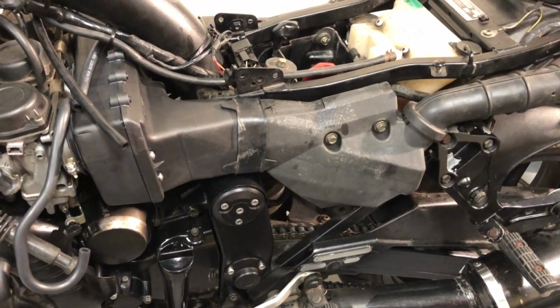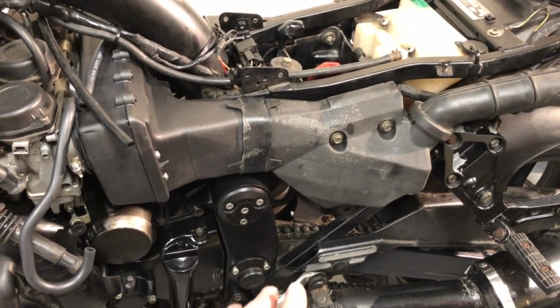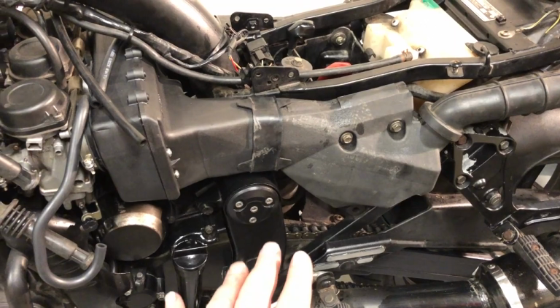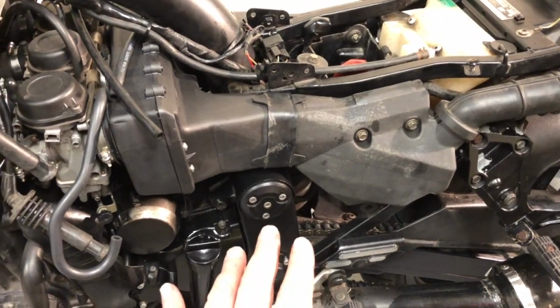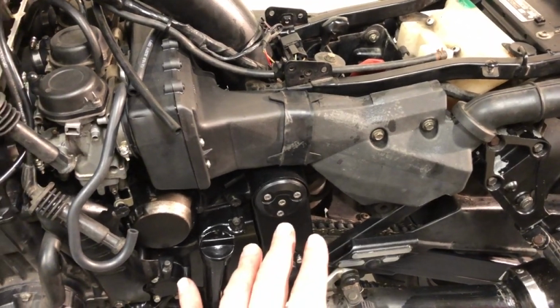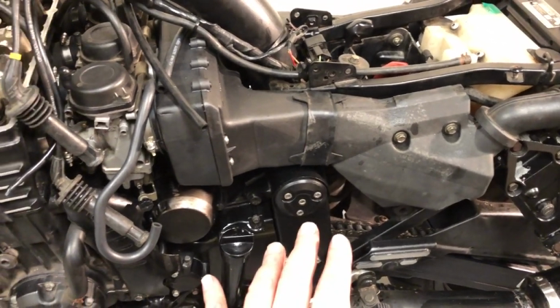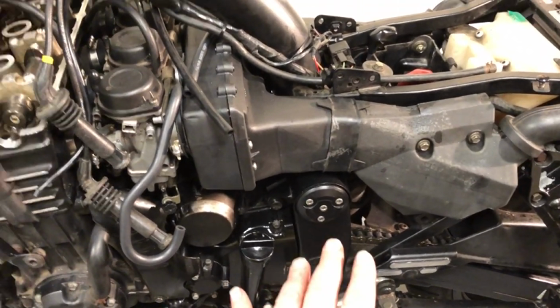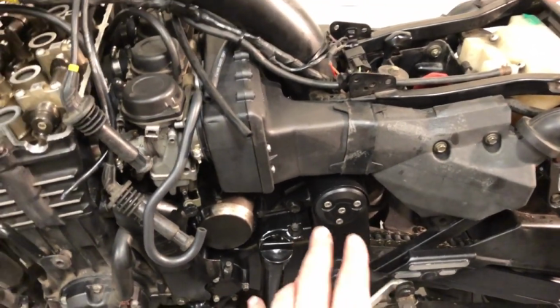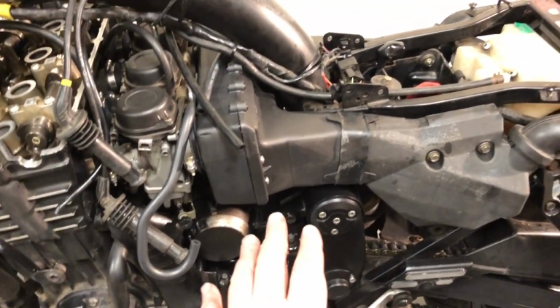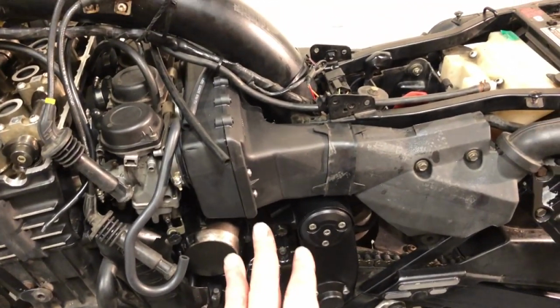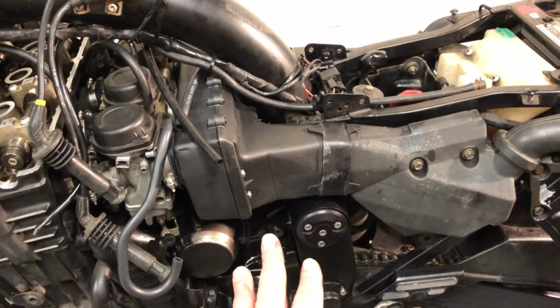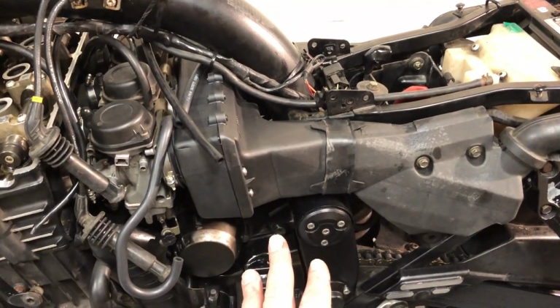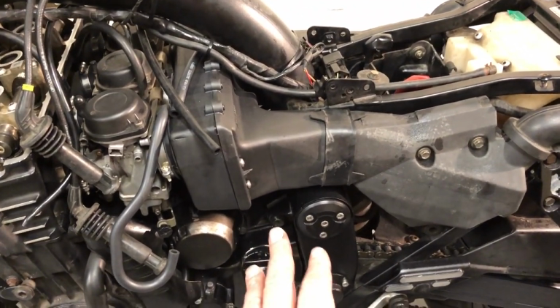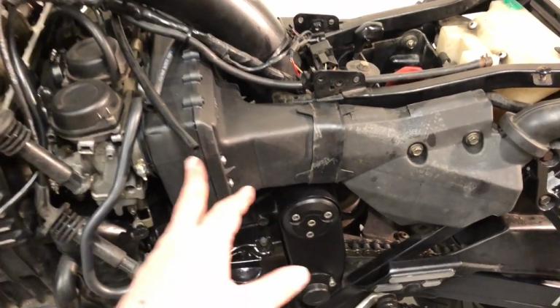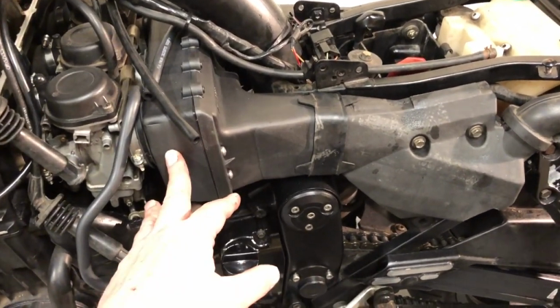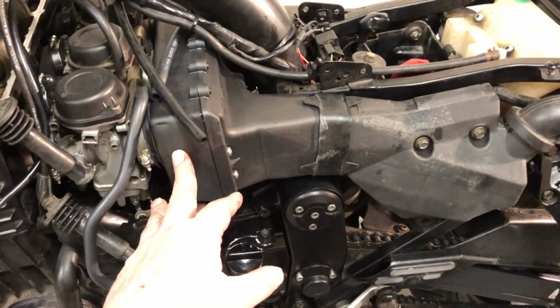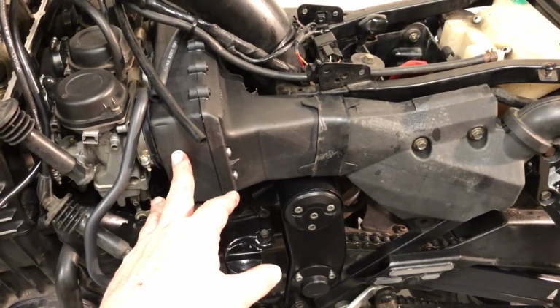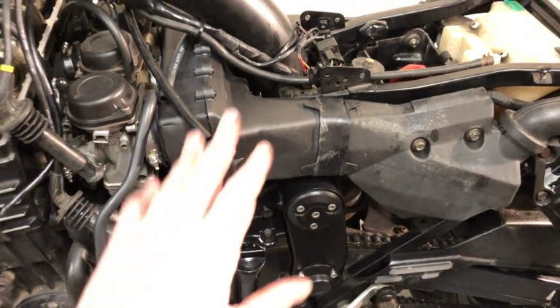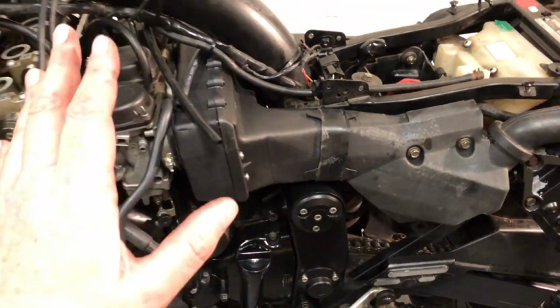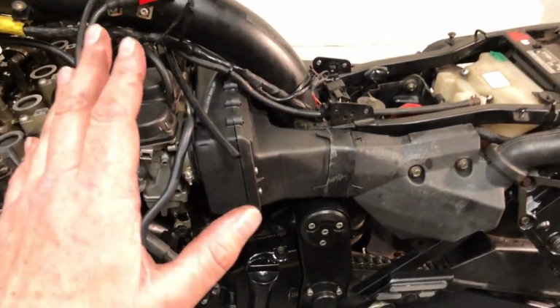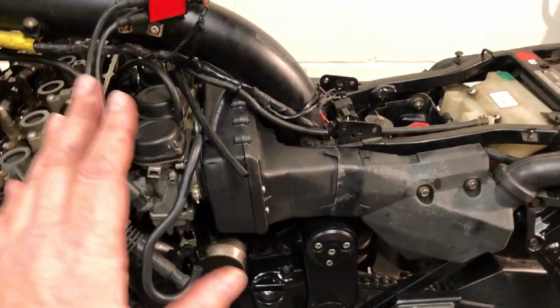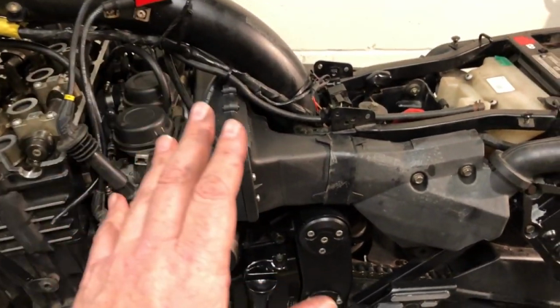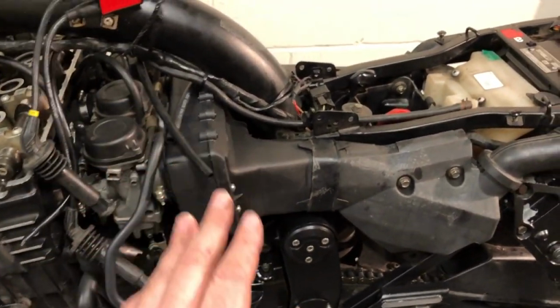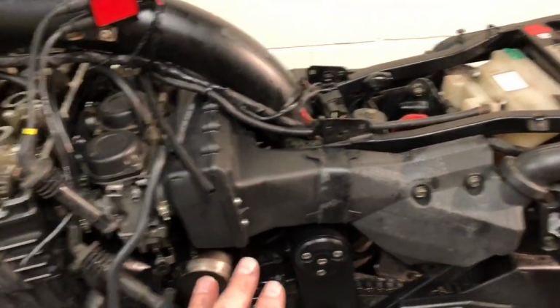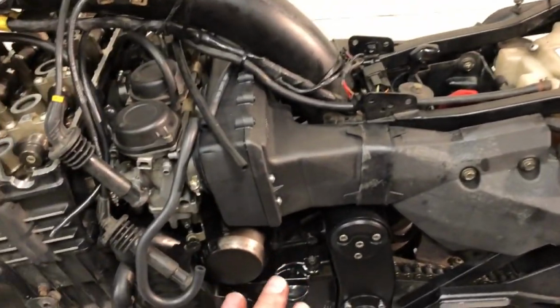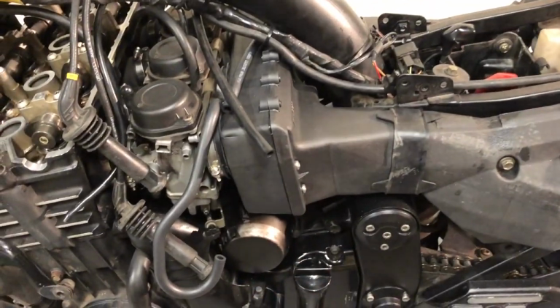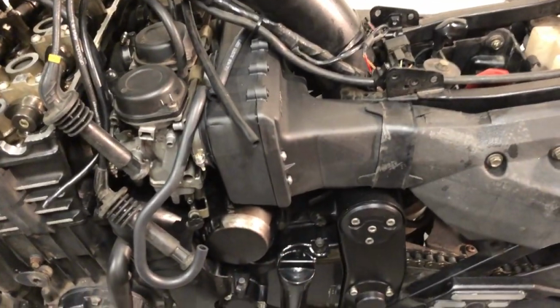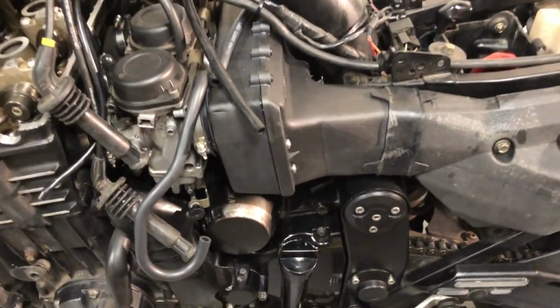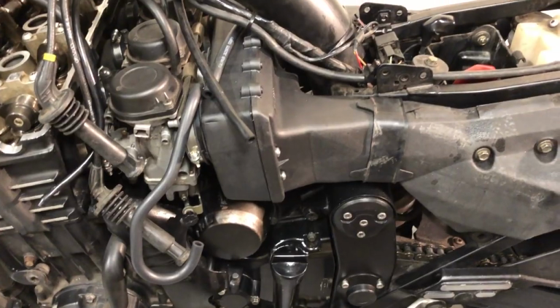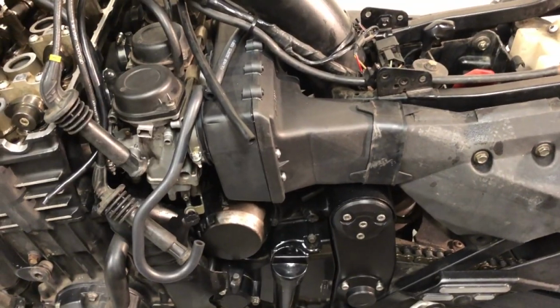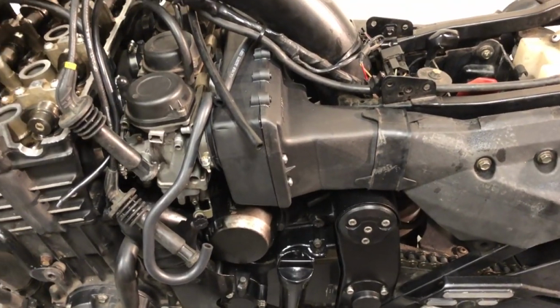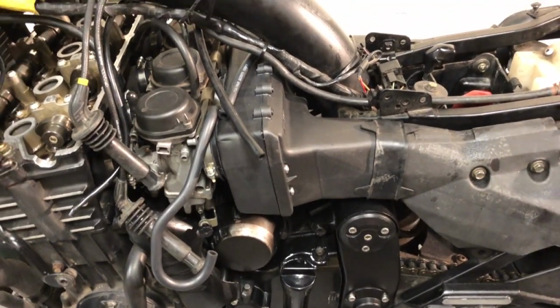And so that's how much you have to remove to change an air filter. The air filter is staying there now for the next ten freaking years because I'm not going to put that much mileage up on this thing.